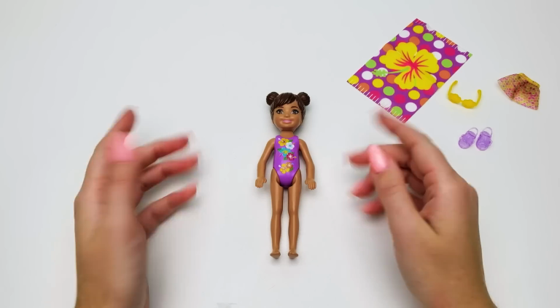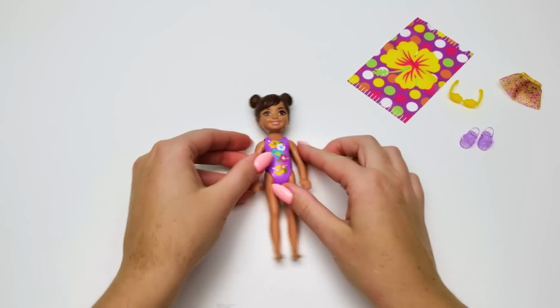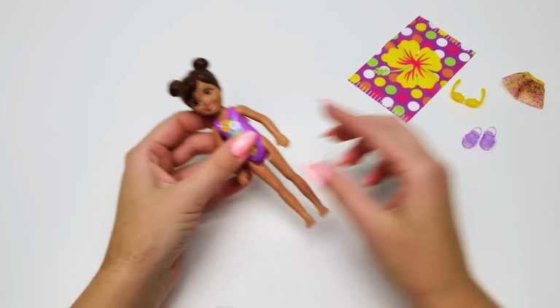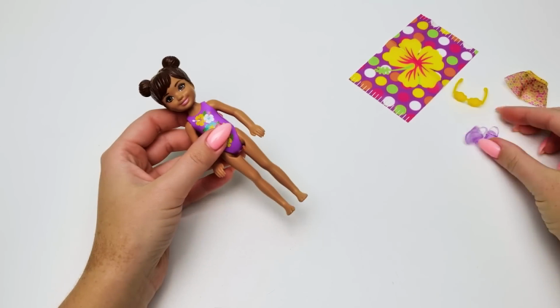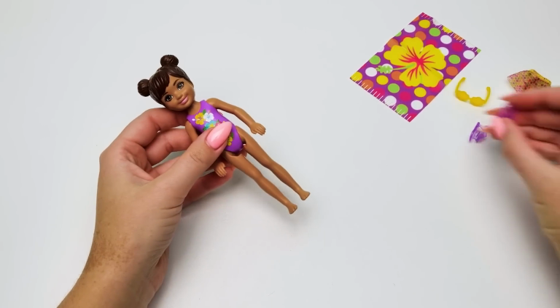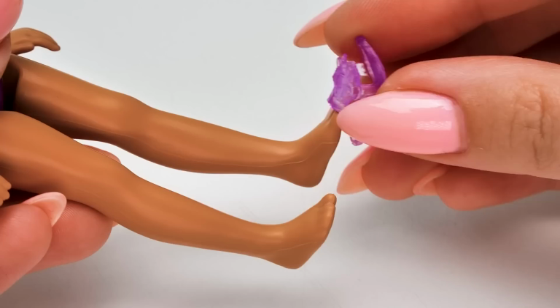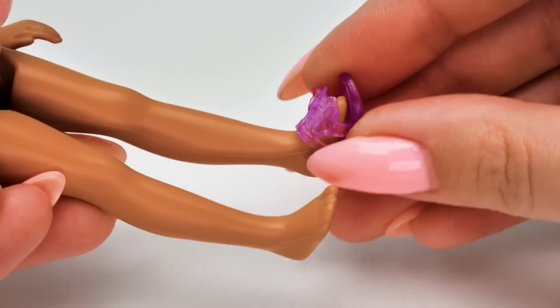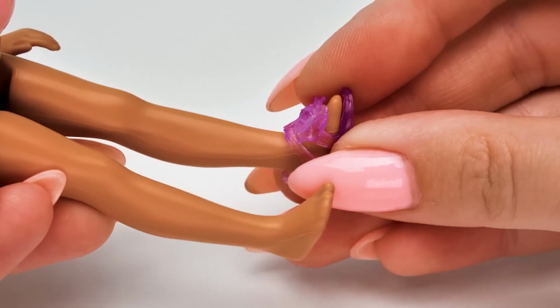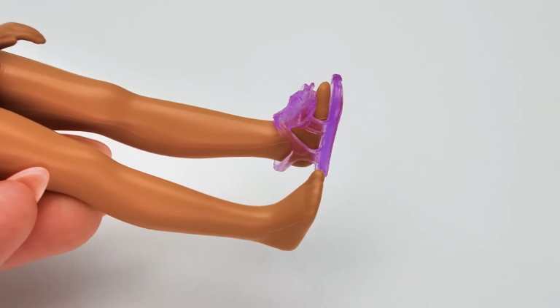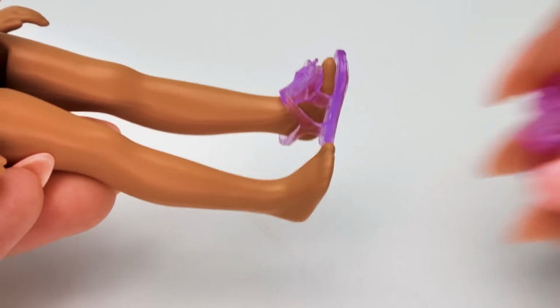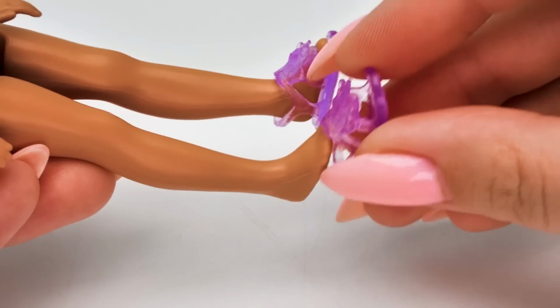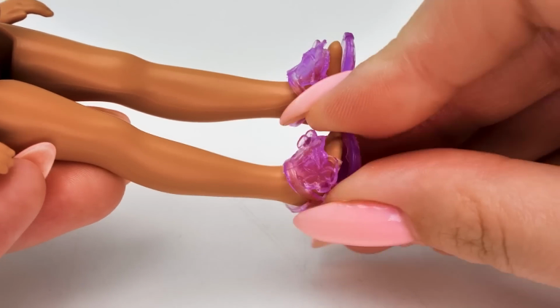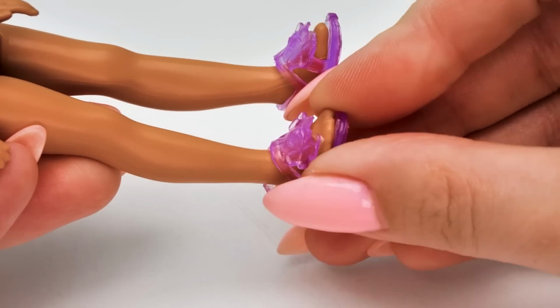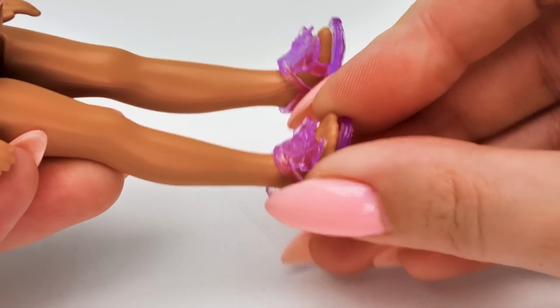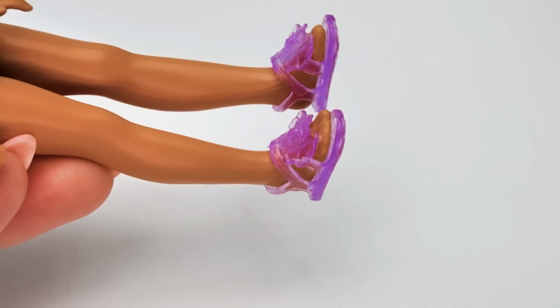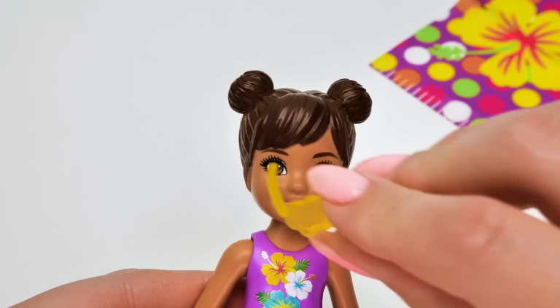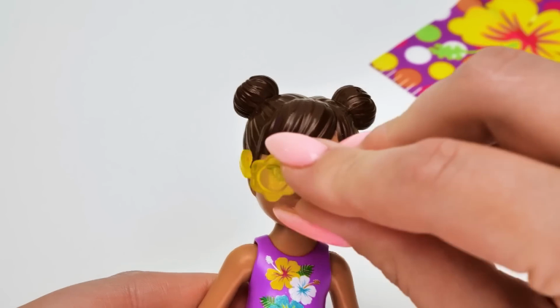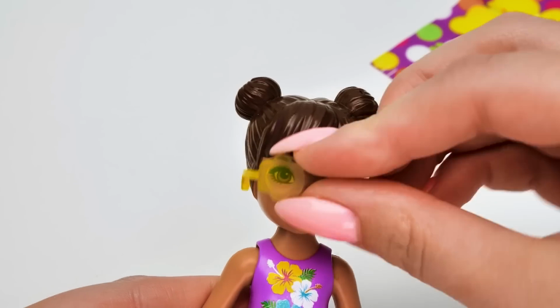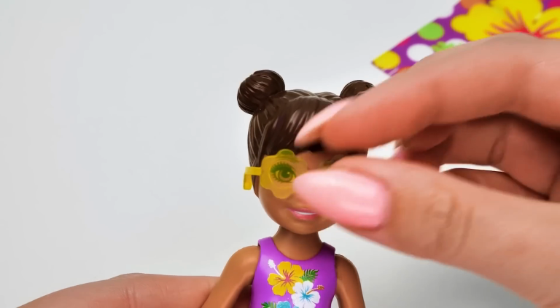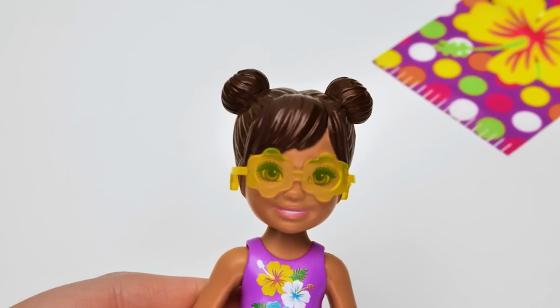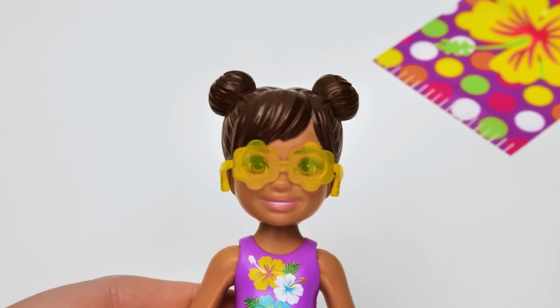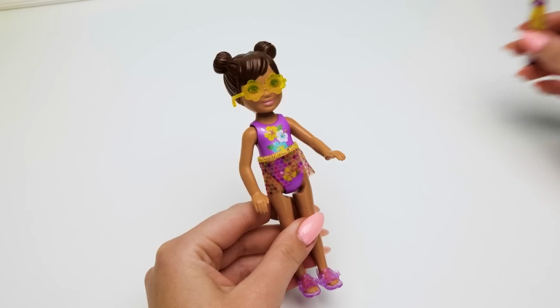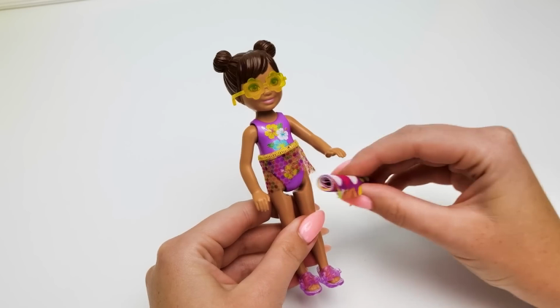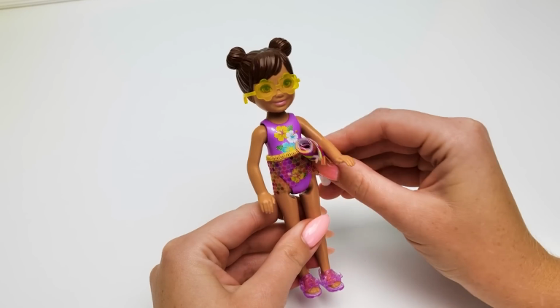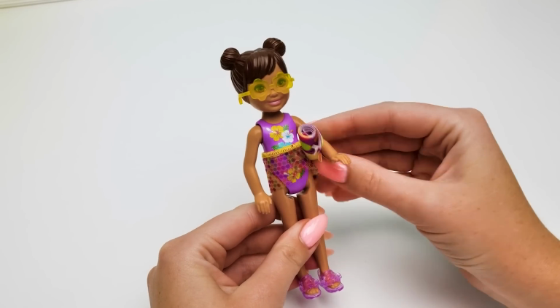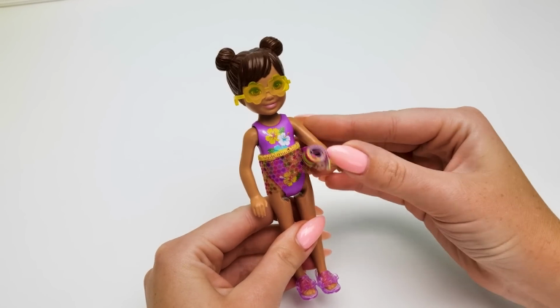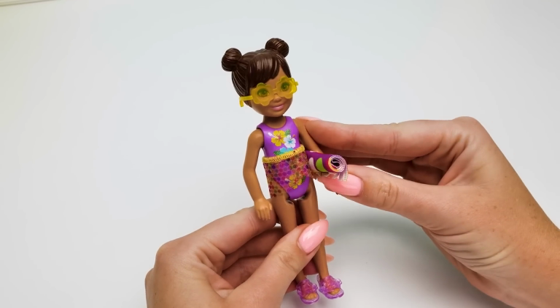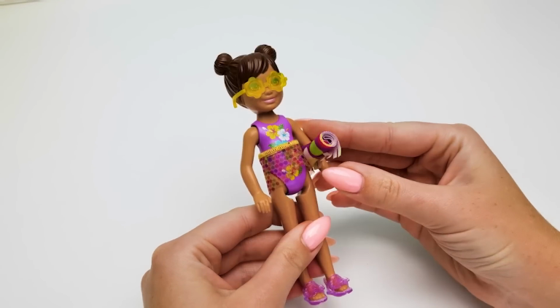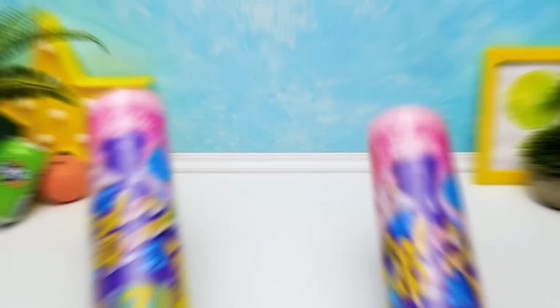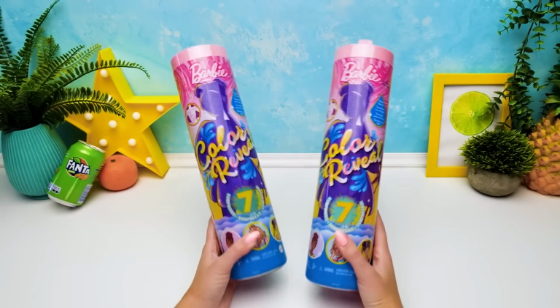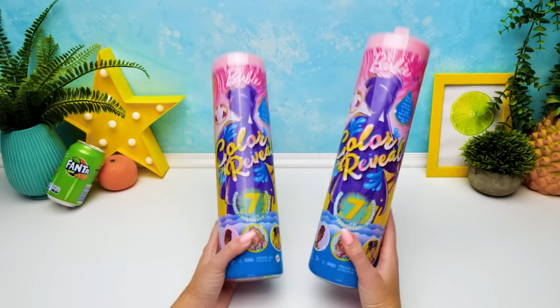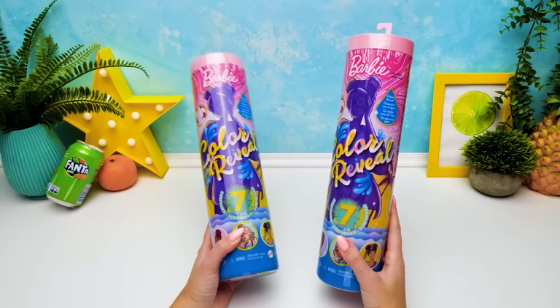Then let's dress her up! We'll start with shoes. These sandals are so stylish — I wish I had a pair too! And she couldn't go without sunglasses!